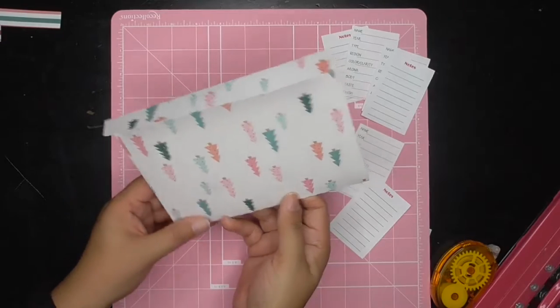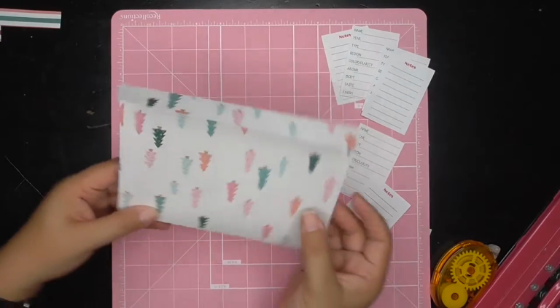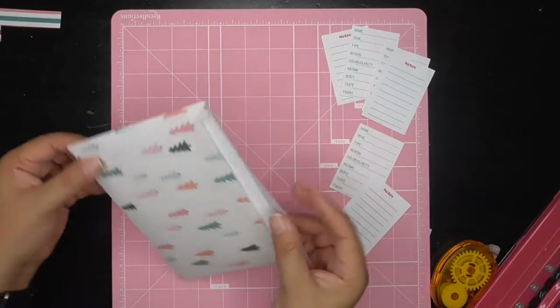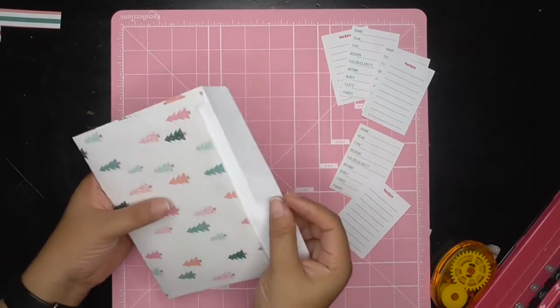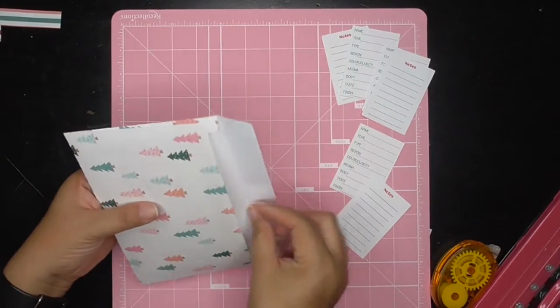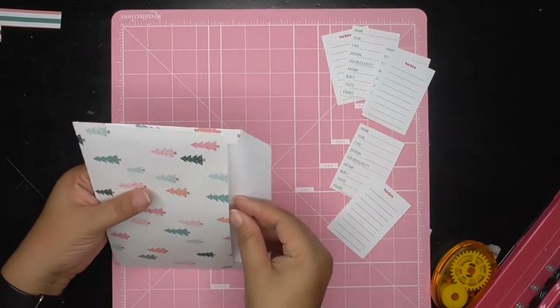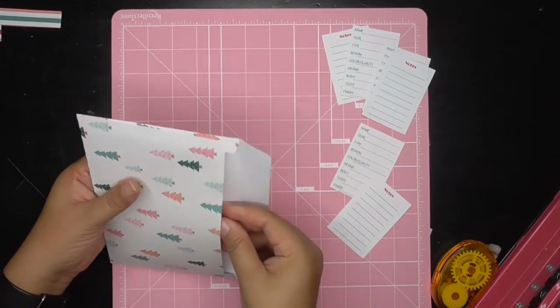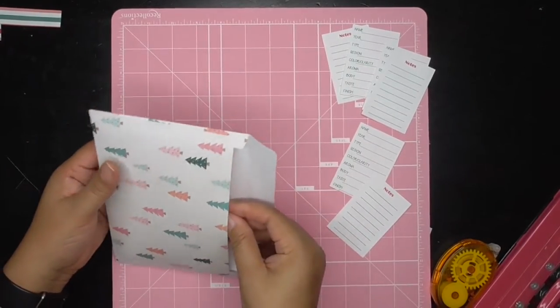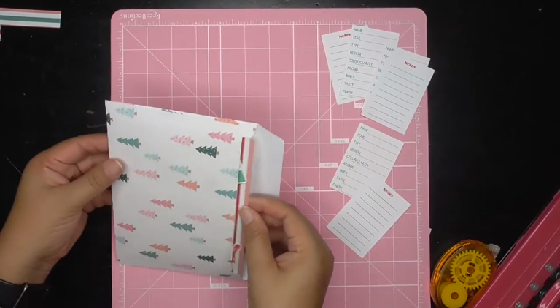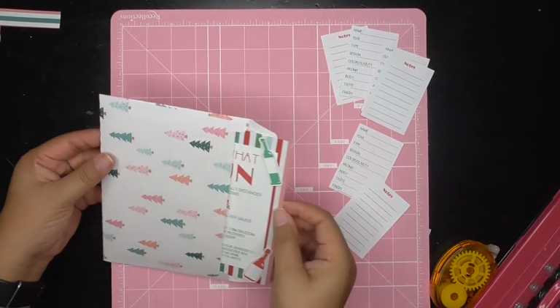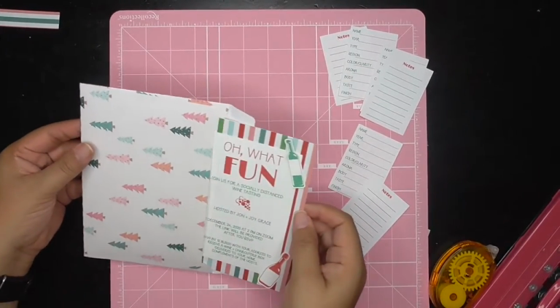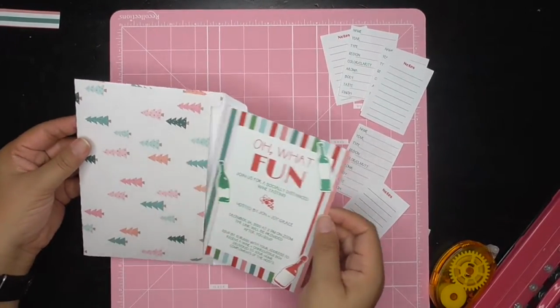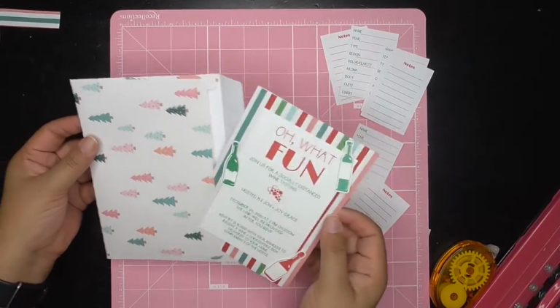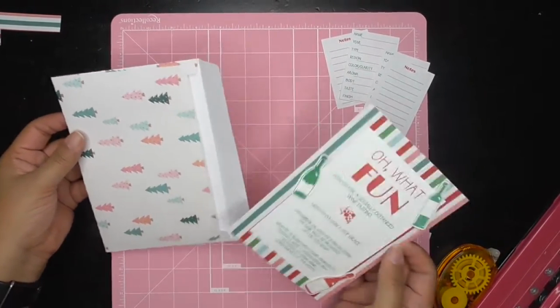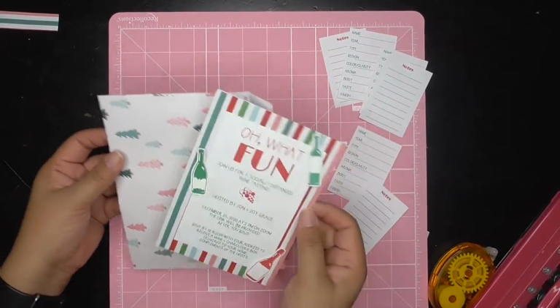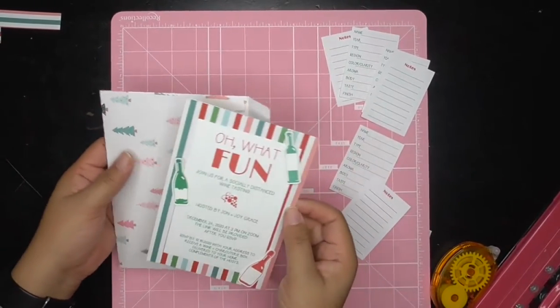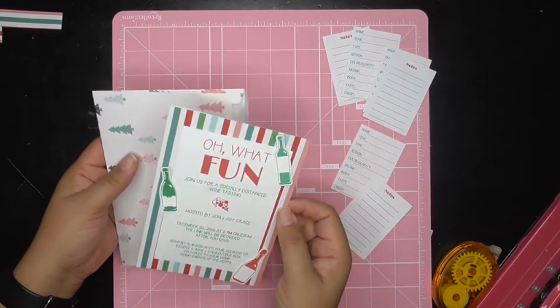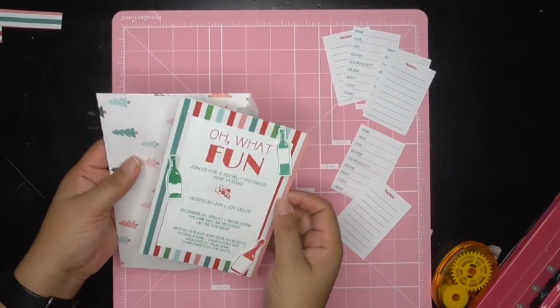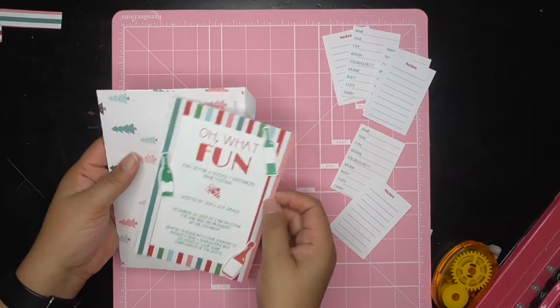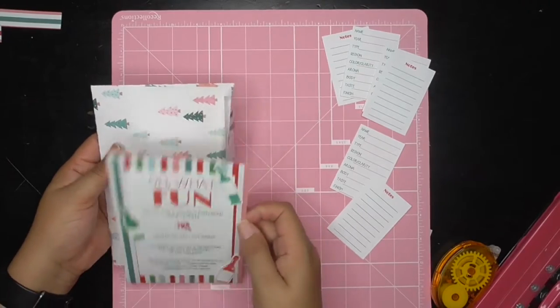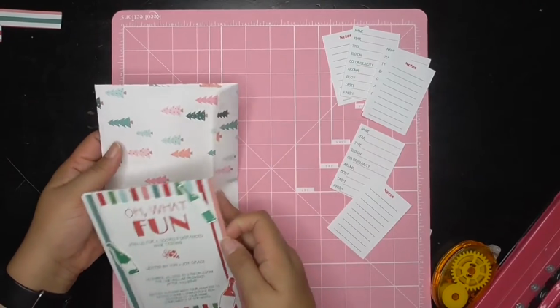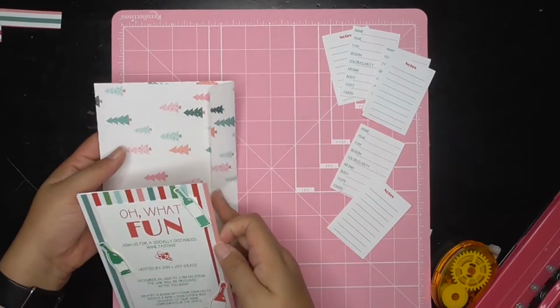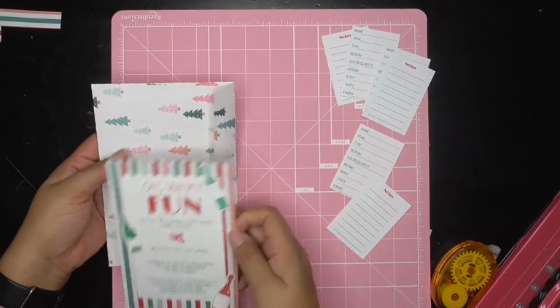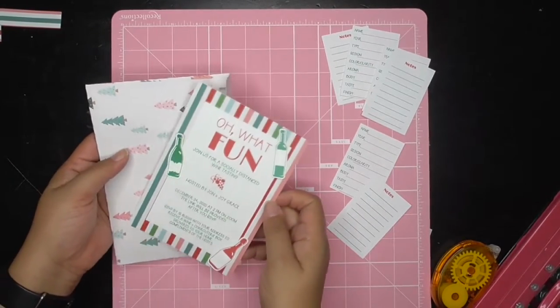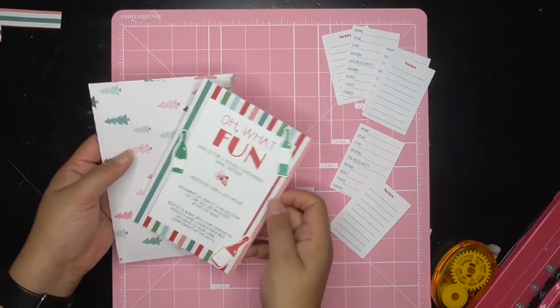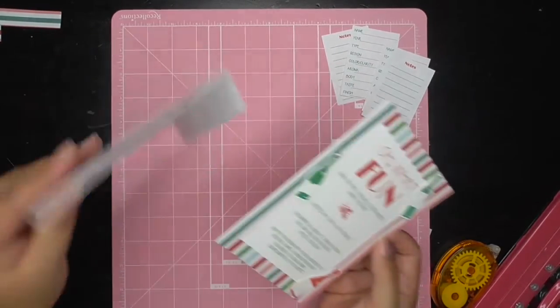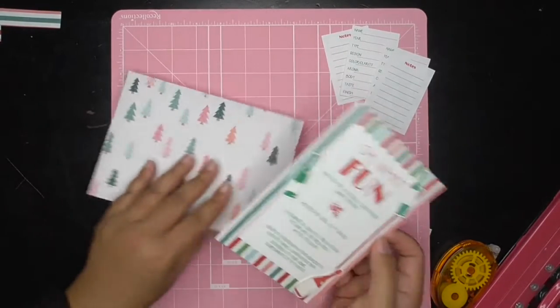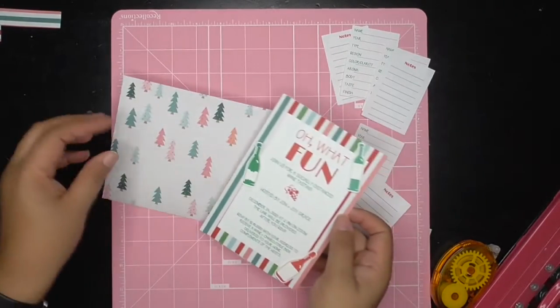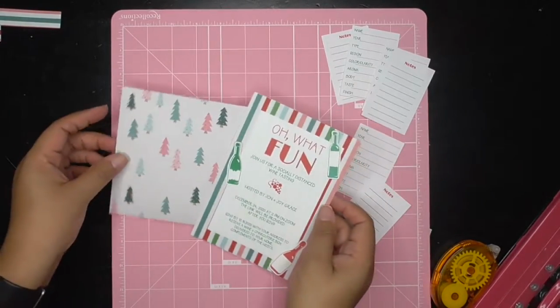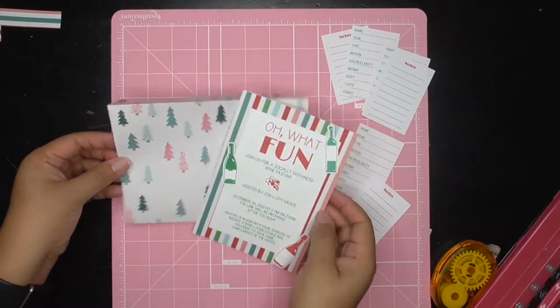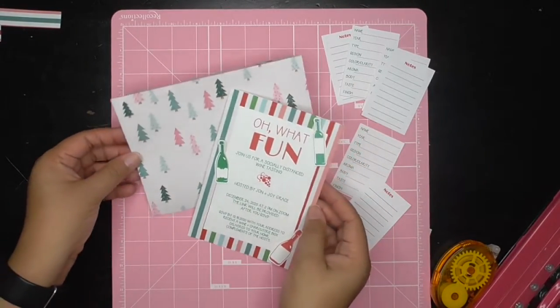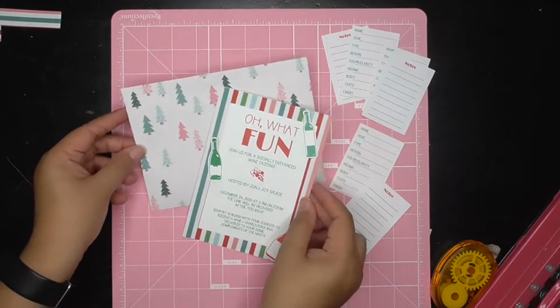I'm making an envelope, an invitation with paper from Joann's. I used my Silhouette to cut everything — the lines are so much straighter that way.